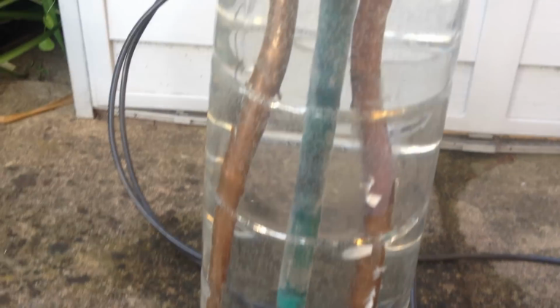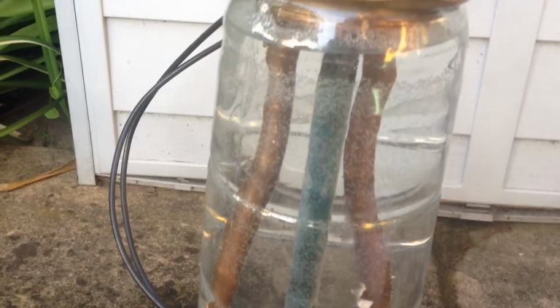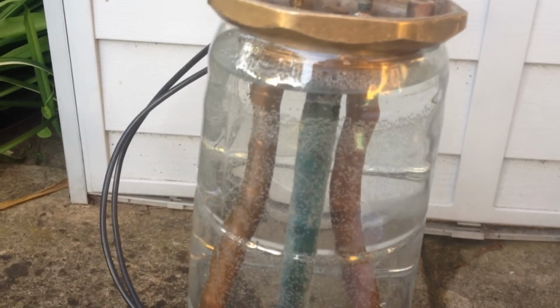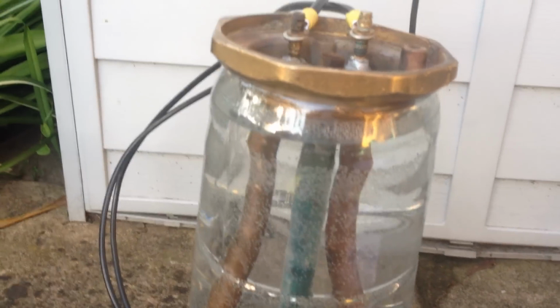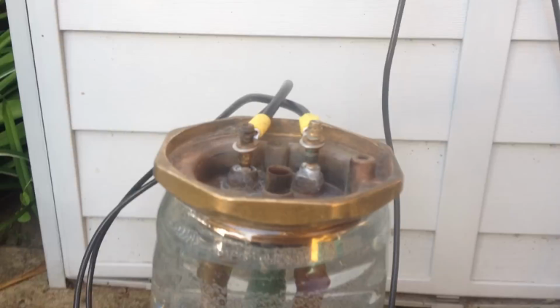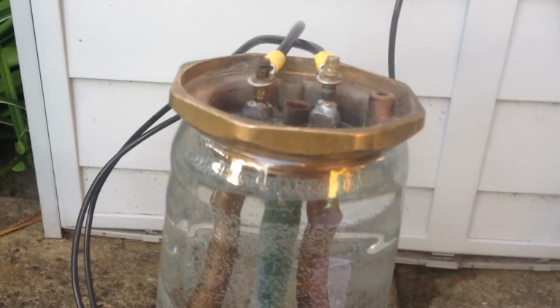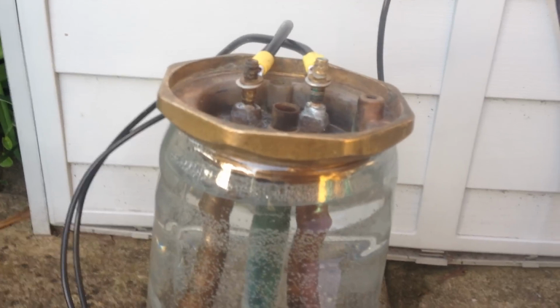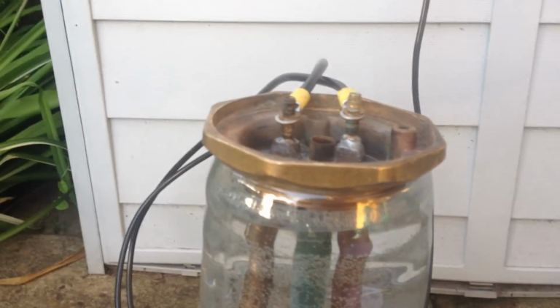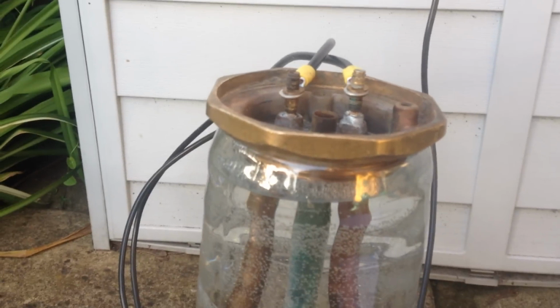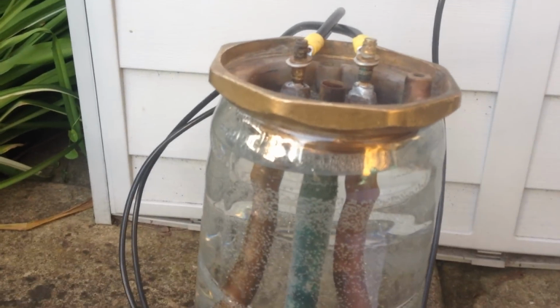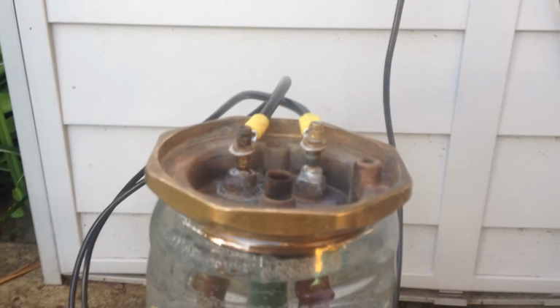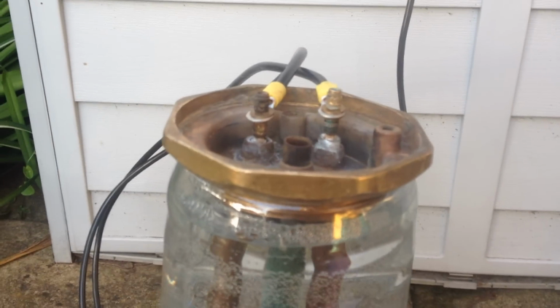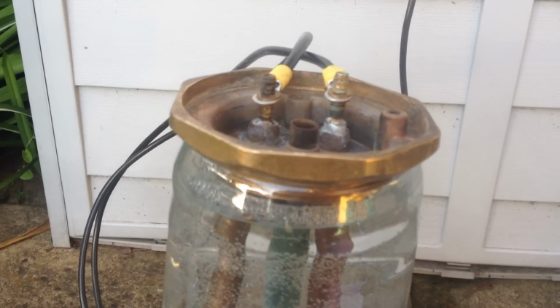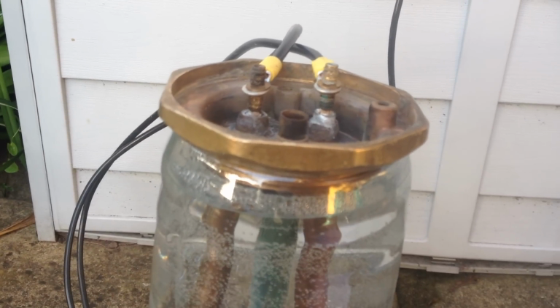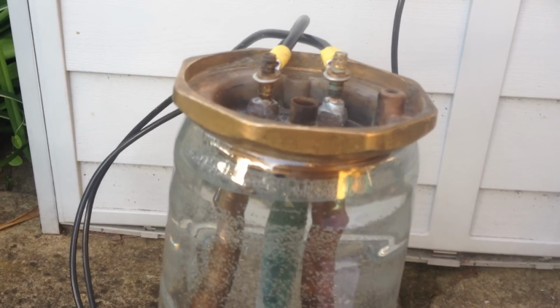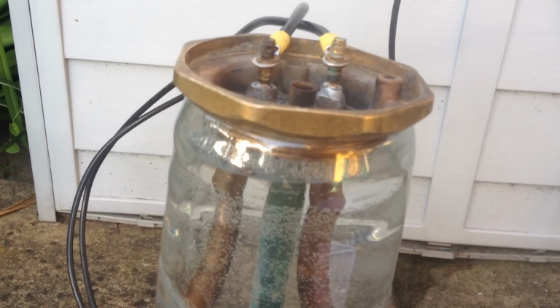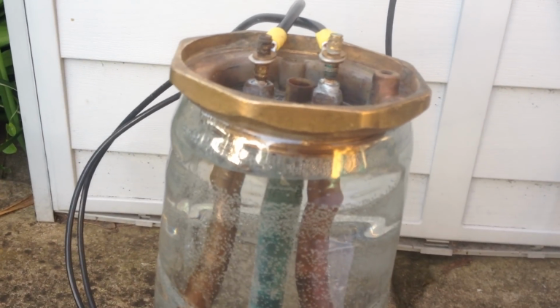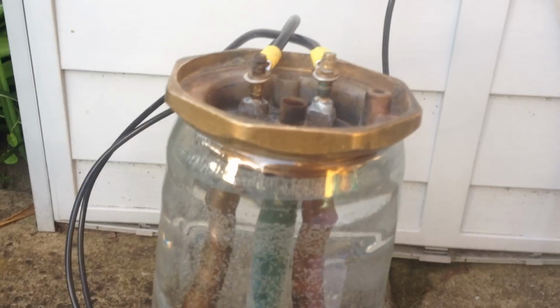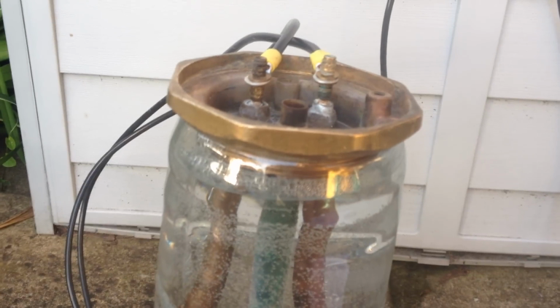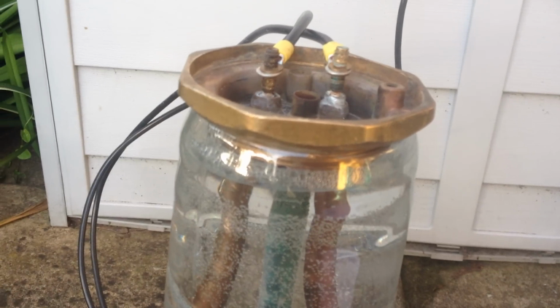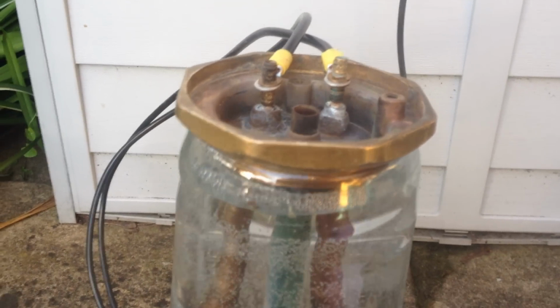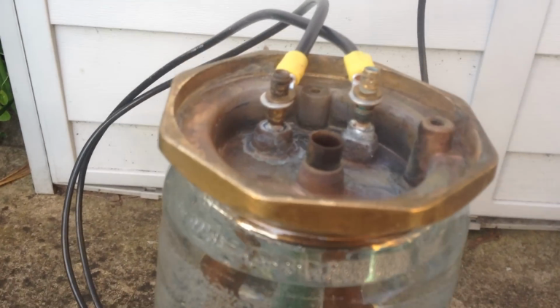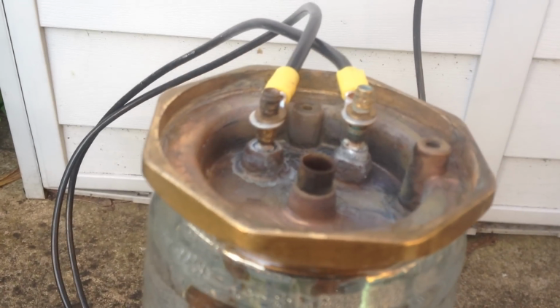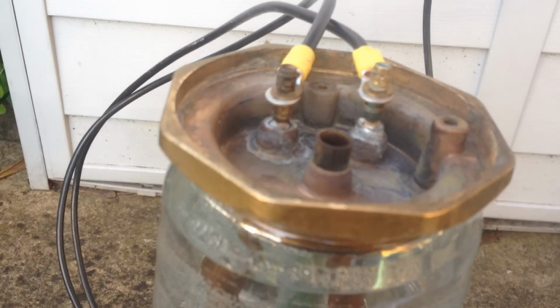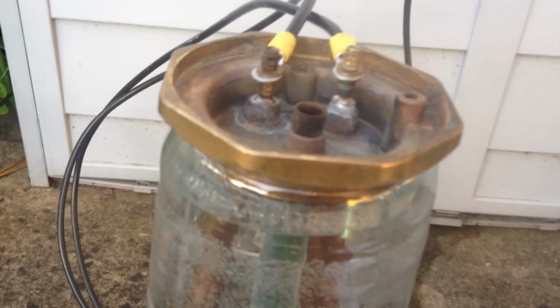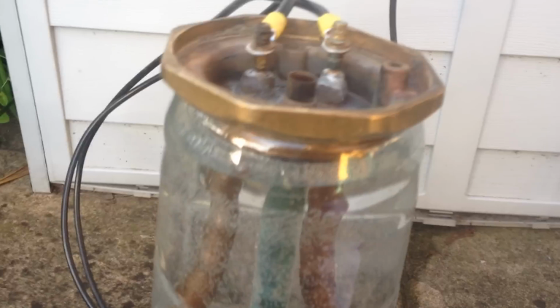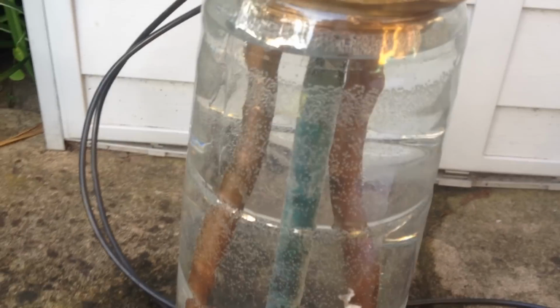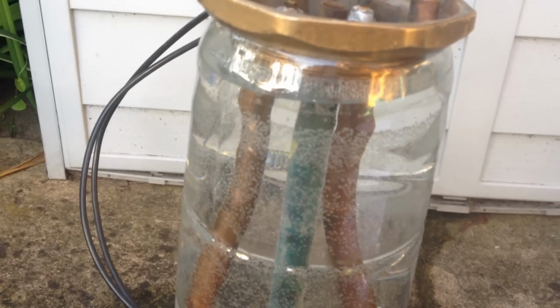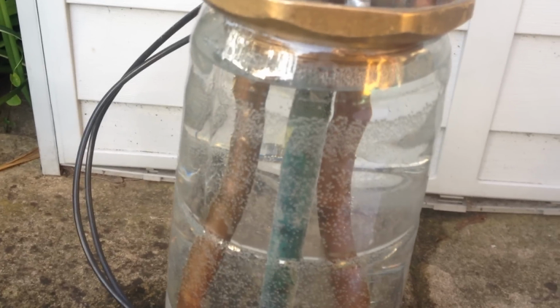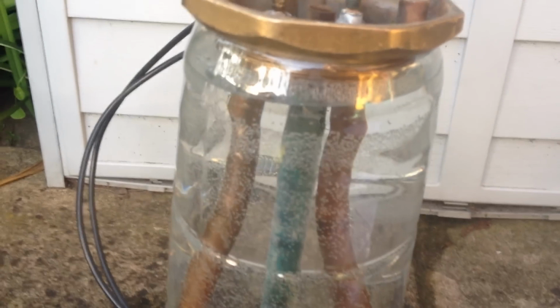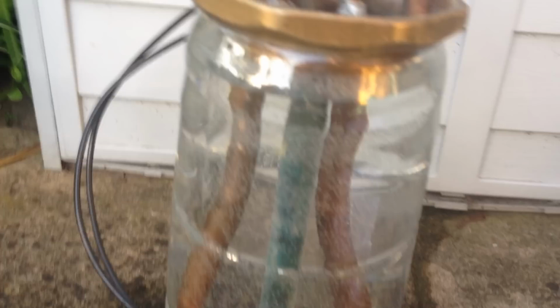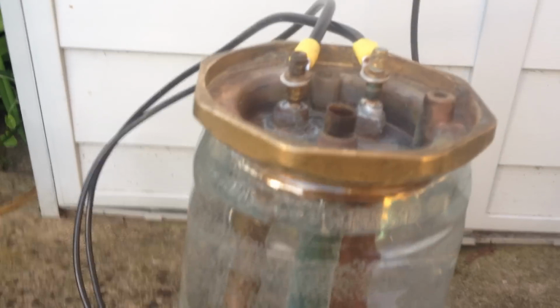So the first thing you do is get an old one, cut the old element off — give yourself an inch. Remove all the plastic out of the top, get the blow lamp, heat it up and pull the legs out. That's got it nice and clean.